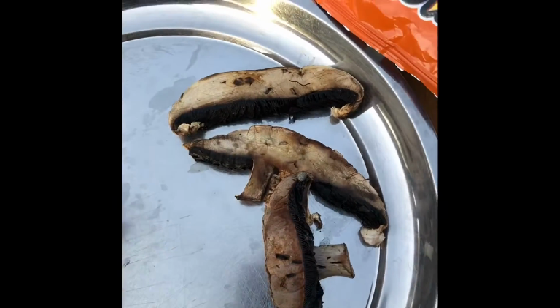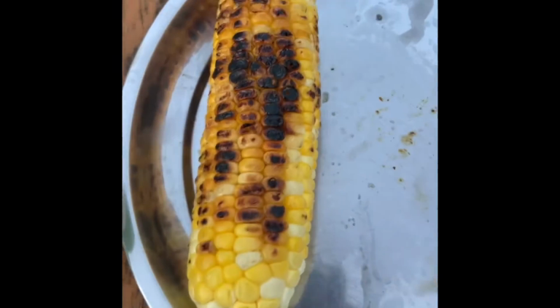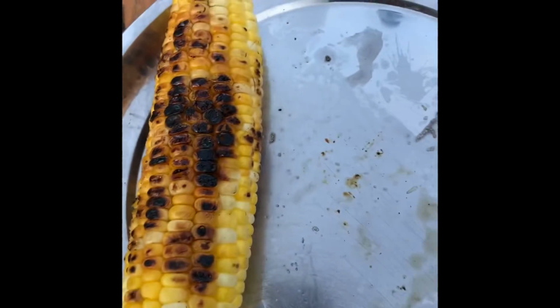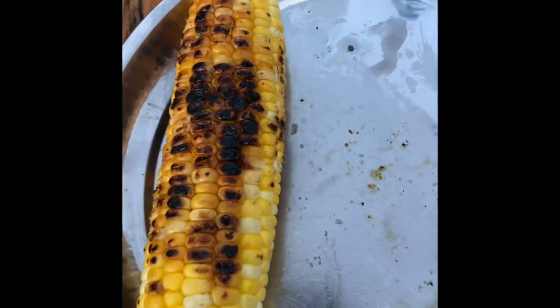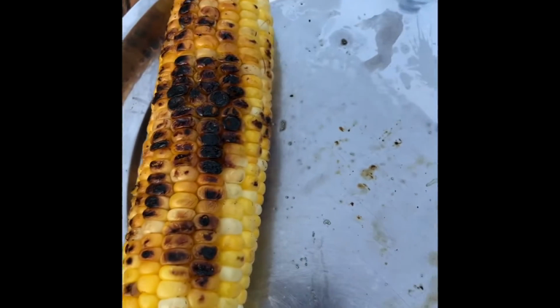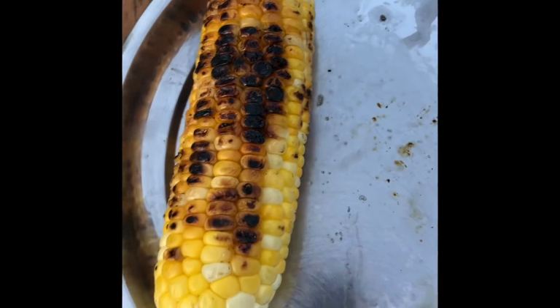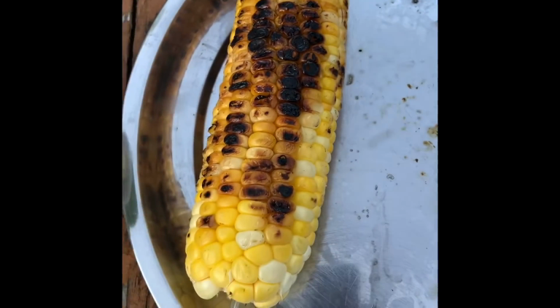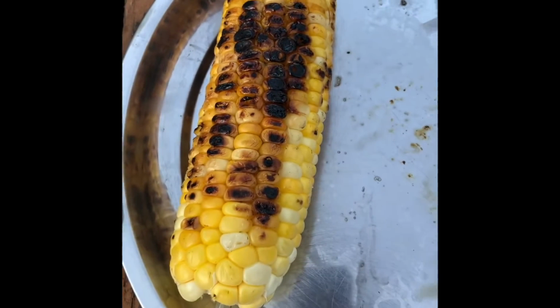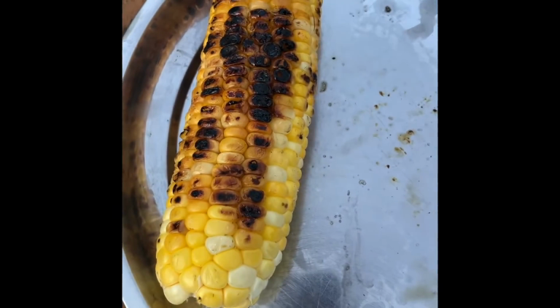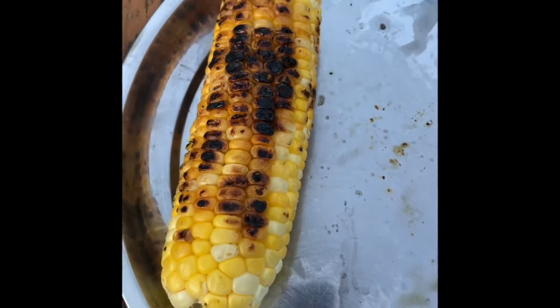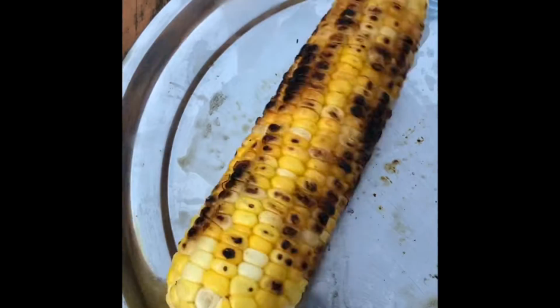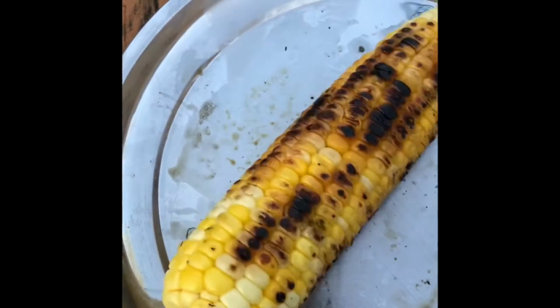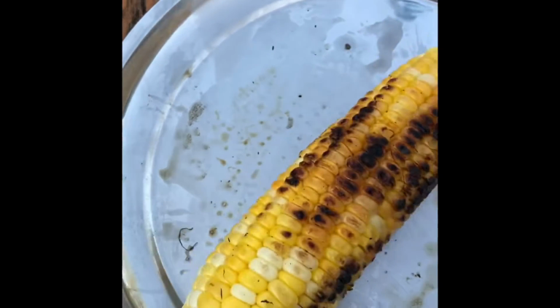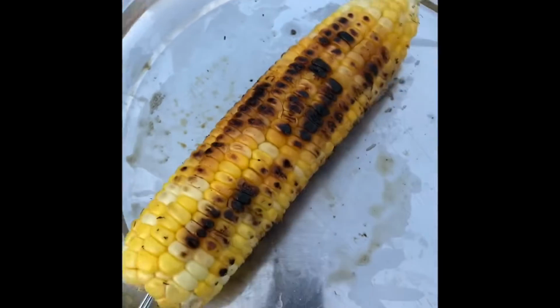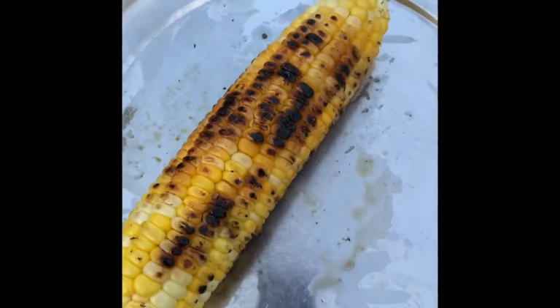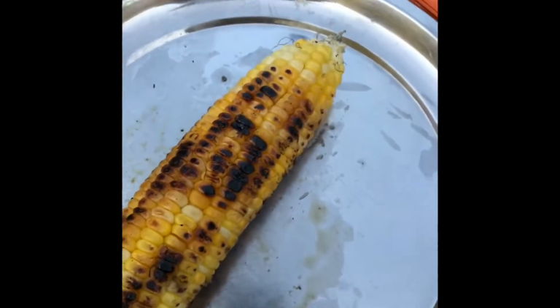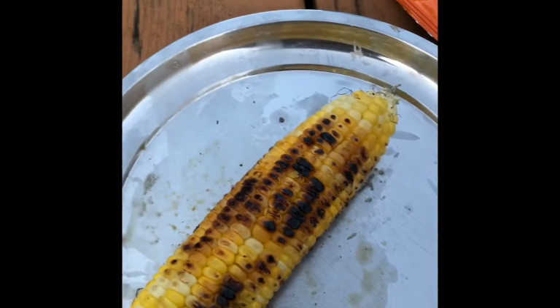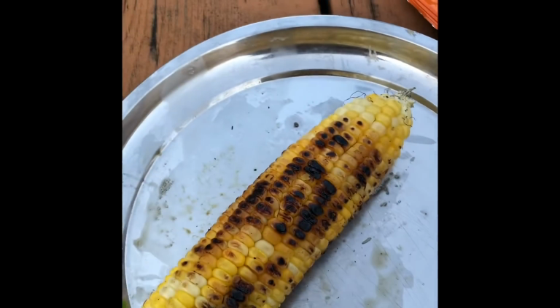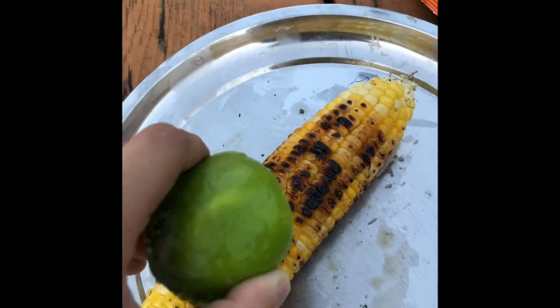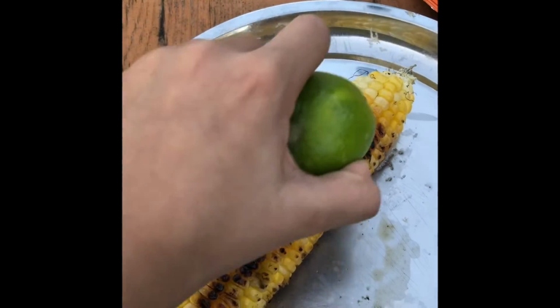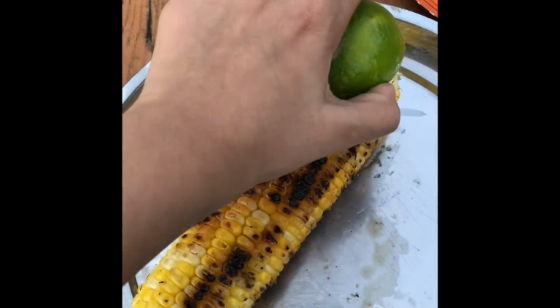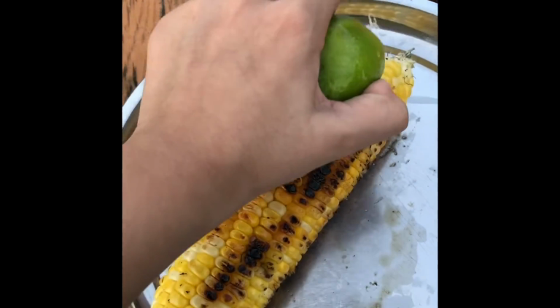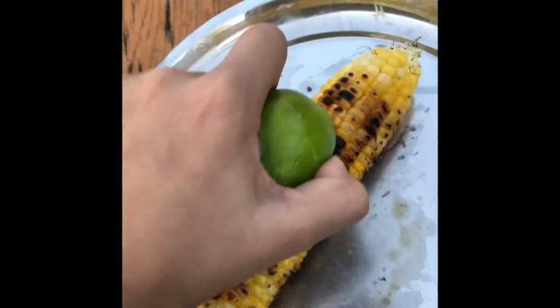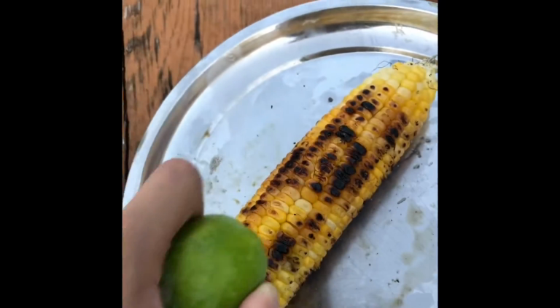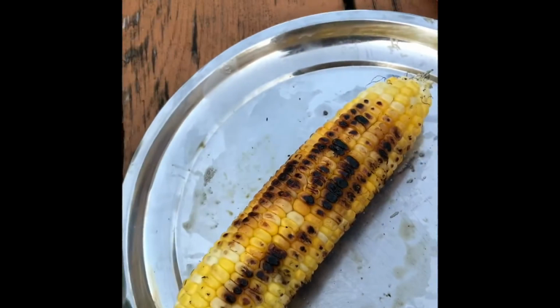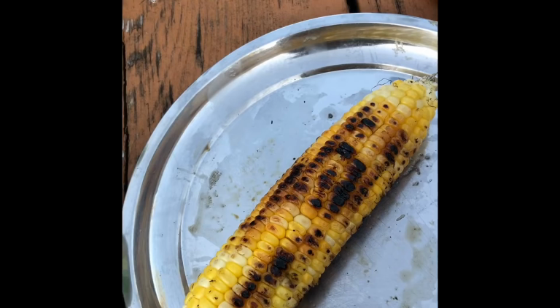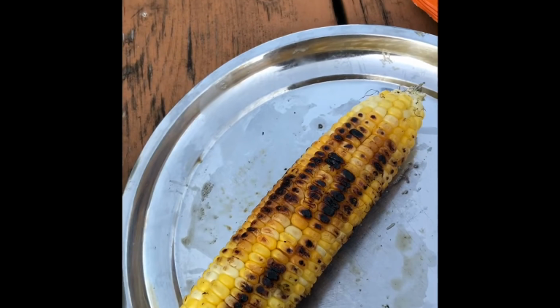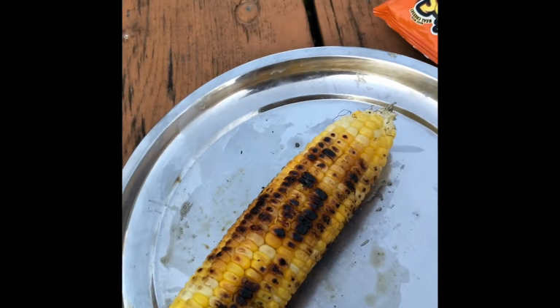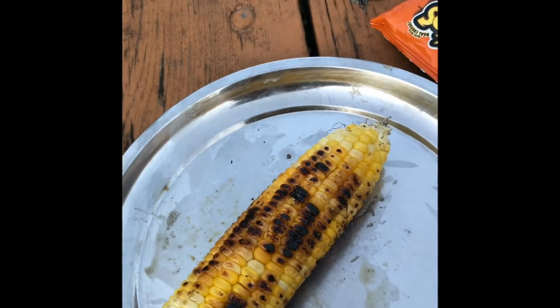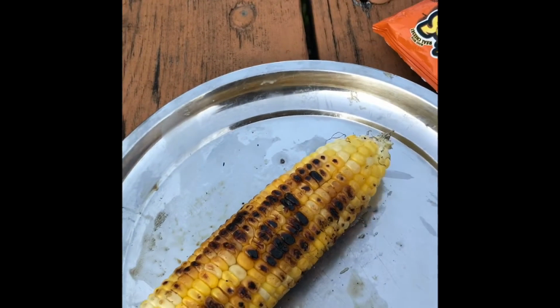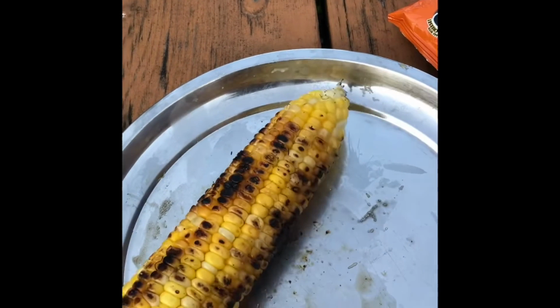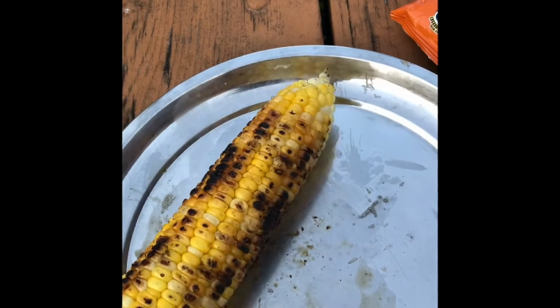Here we got our corn. It has been cooked on all sides, and now just add our lemon — and there we go. That is our corn.